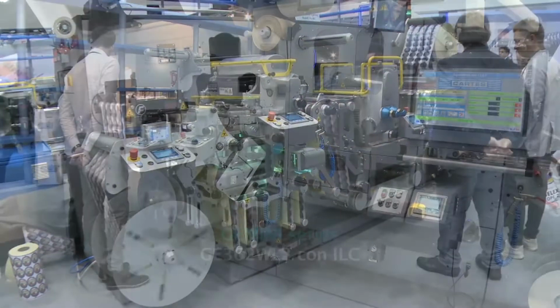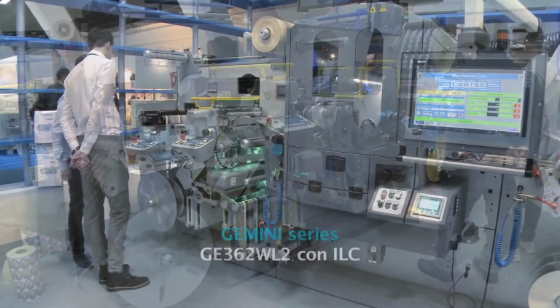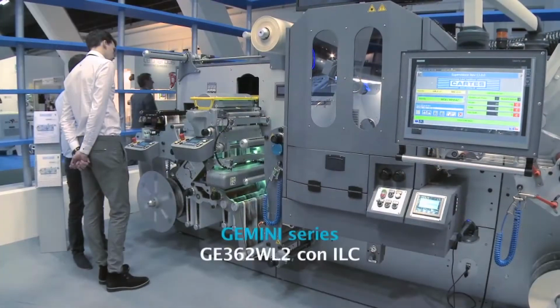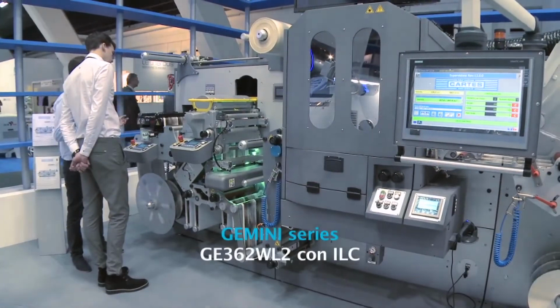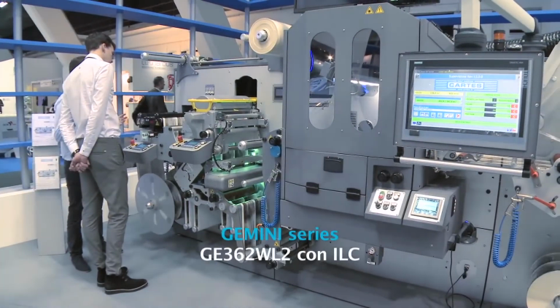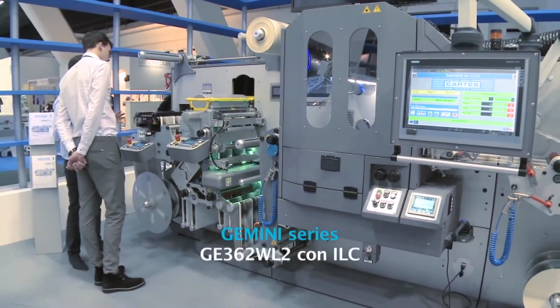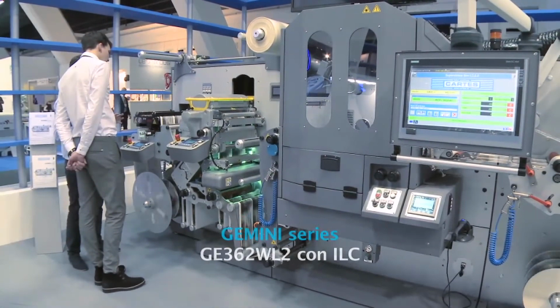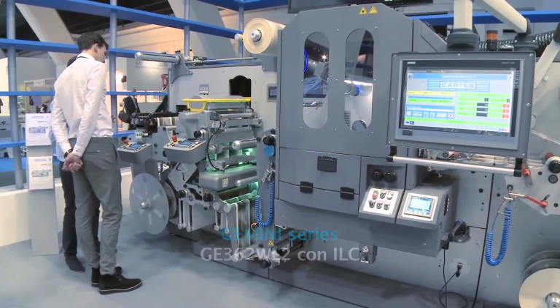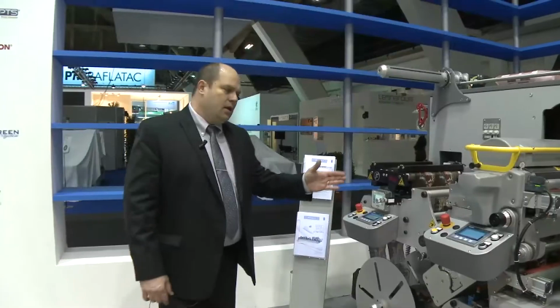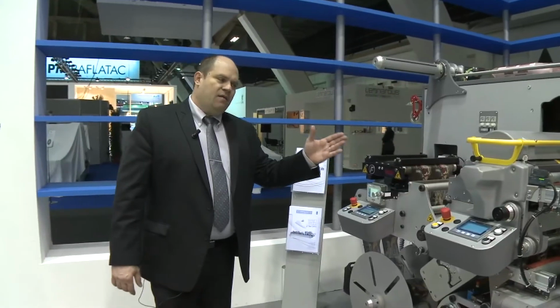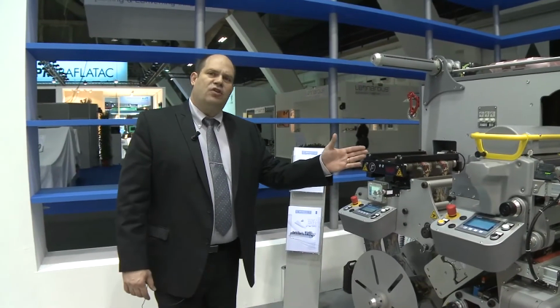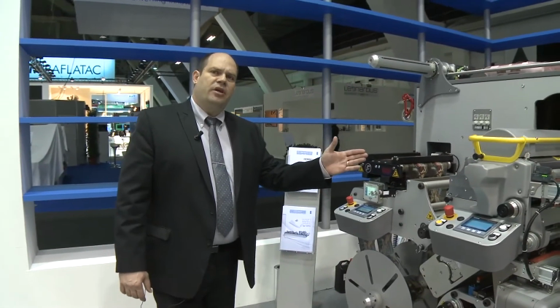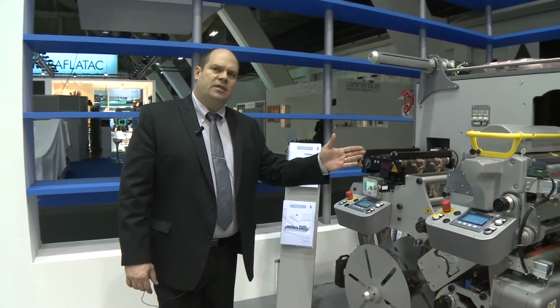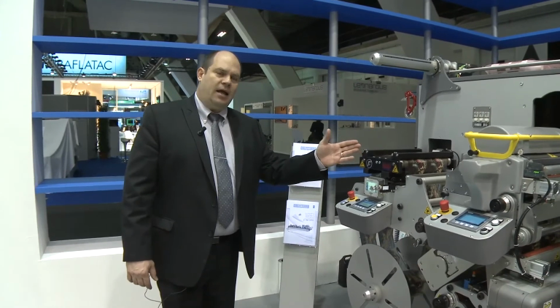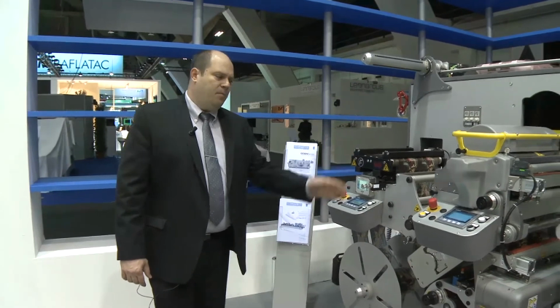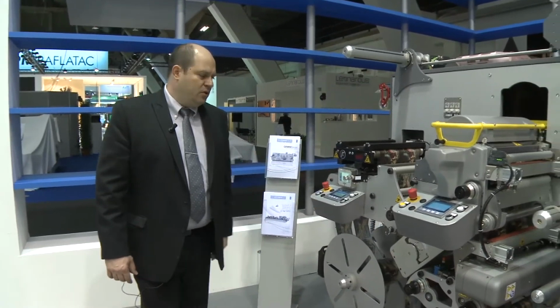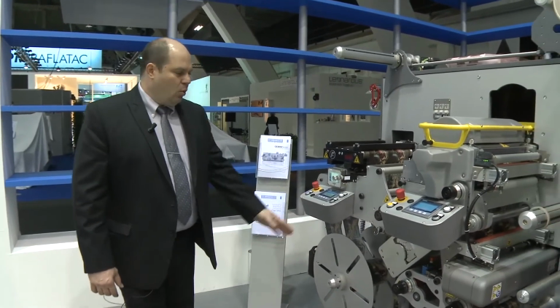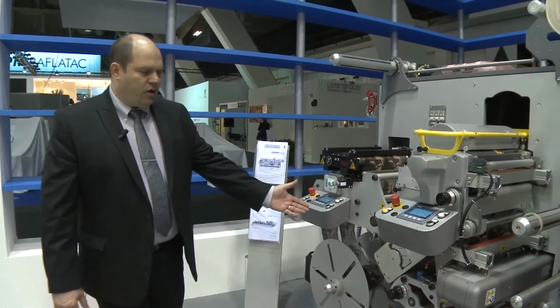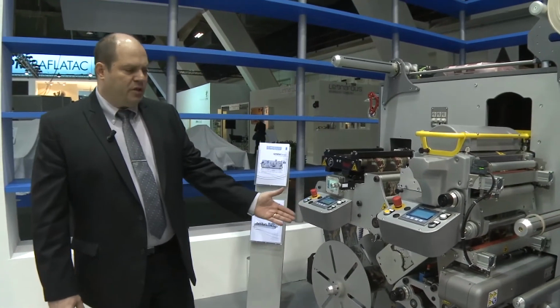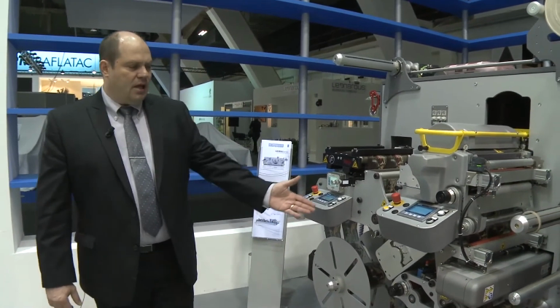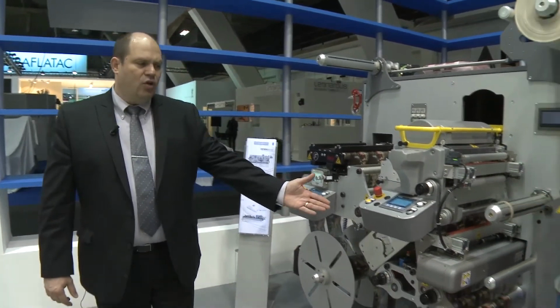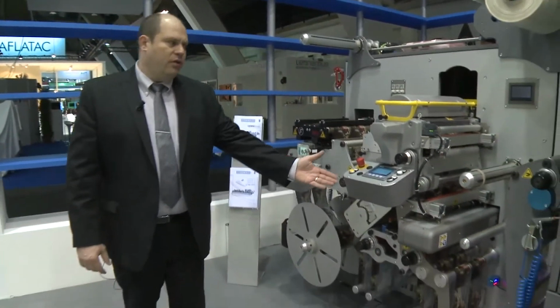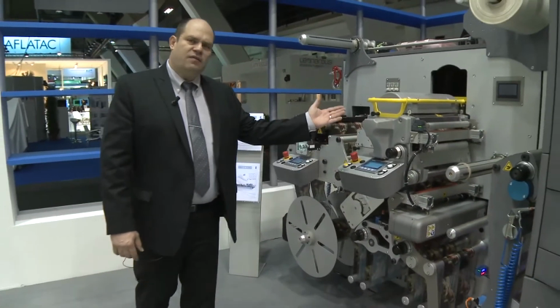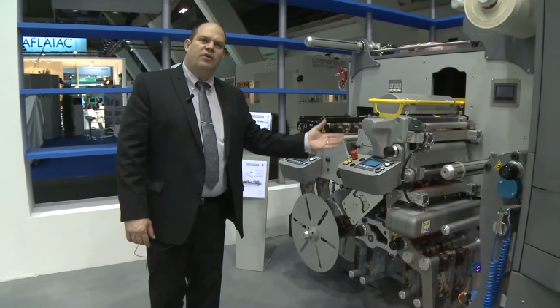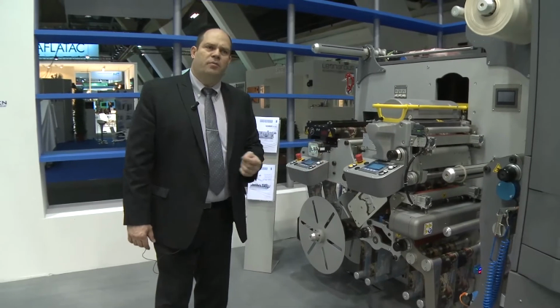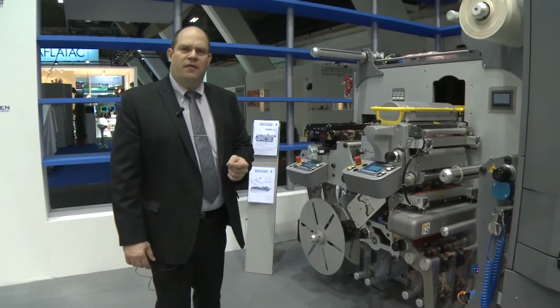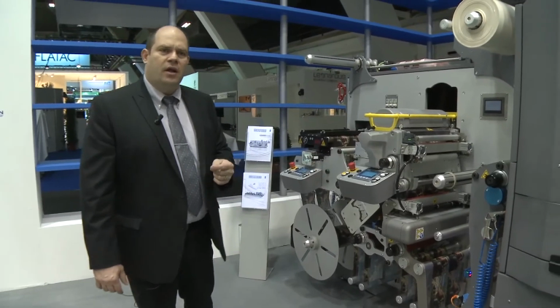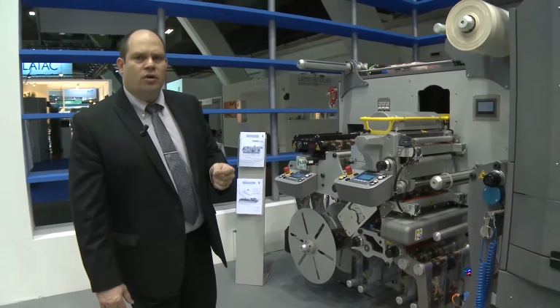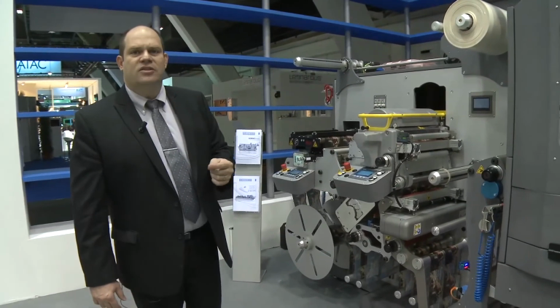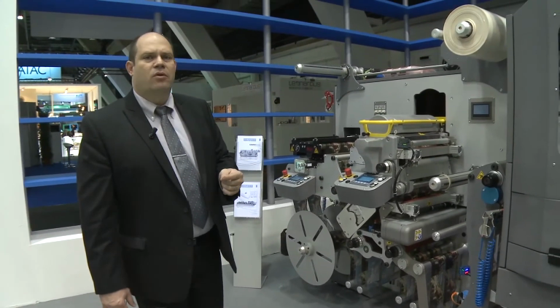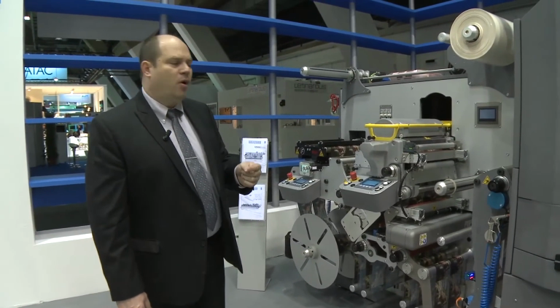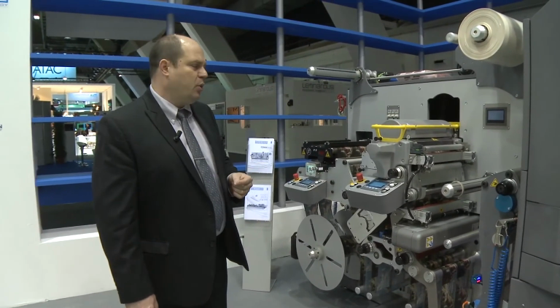On the Gemini platform, this configuration features a flexo varnishing unit at the input with corona treatment and UV curing. This flexo unit can be configured in both rotary and semi-rotary mode.